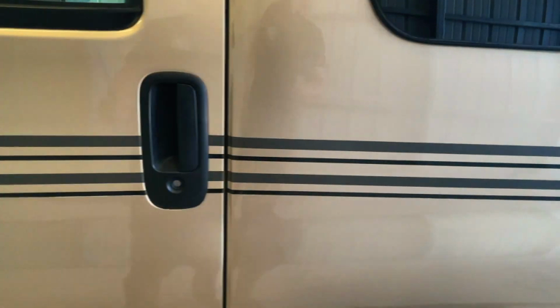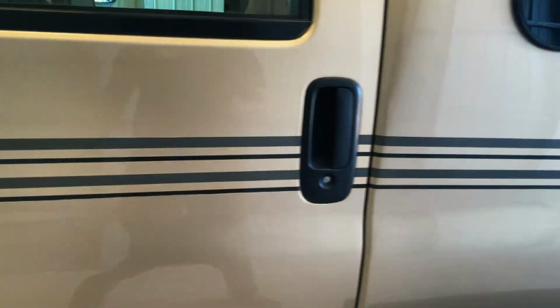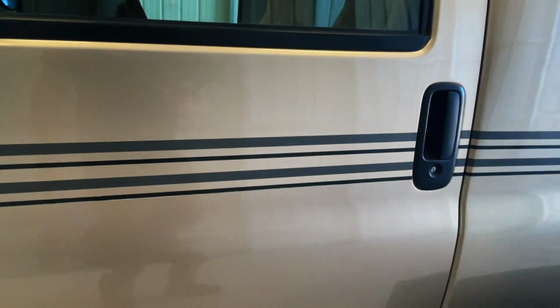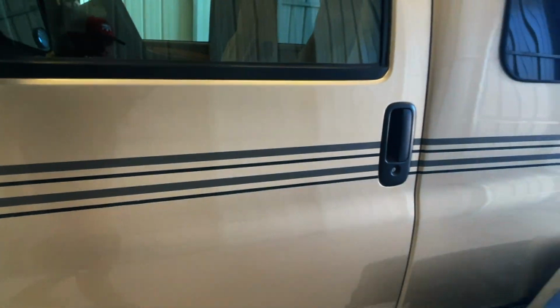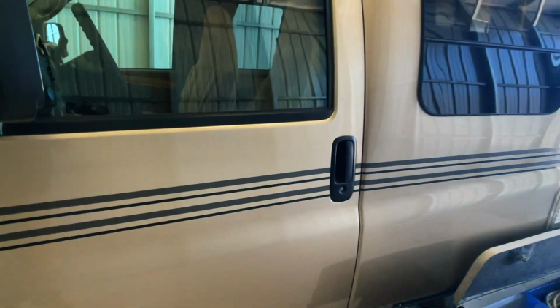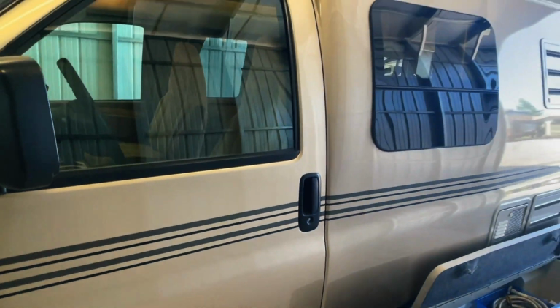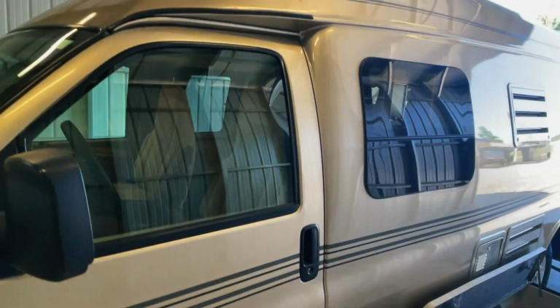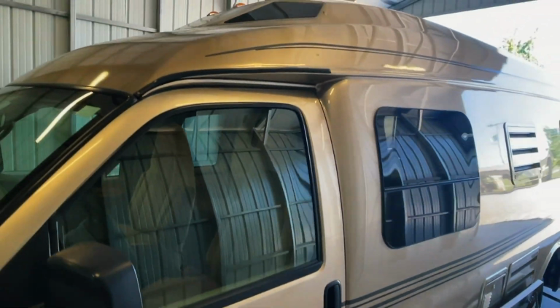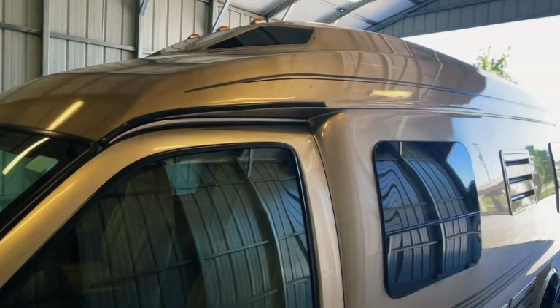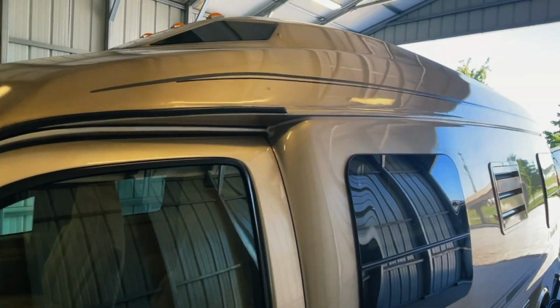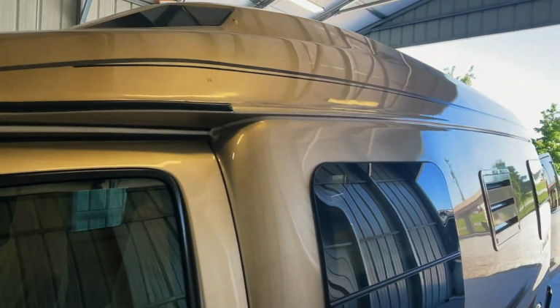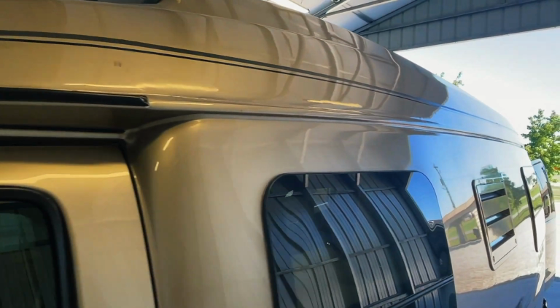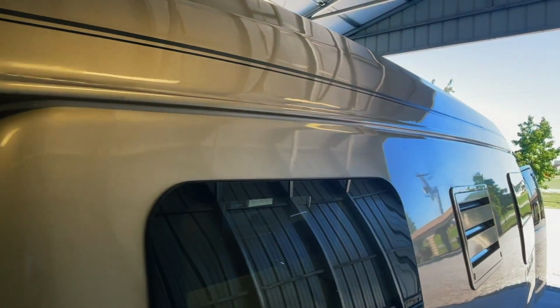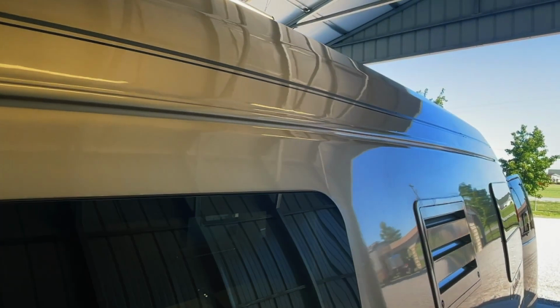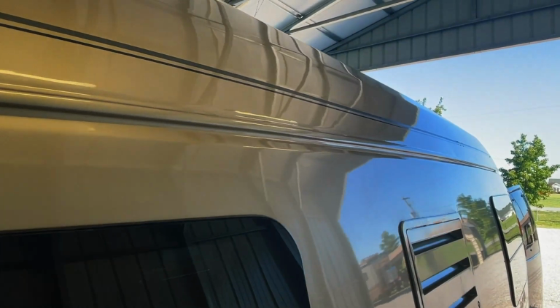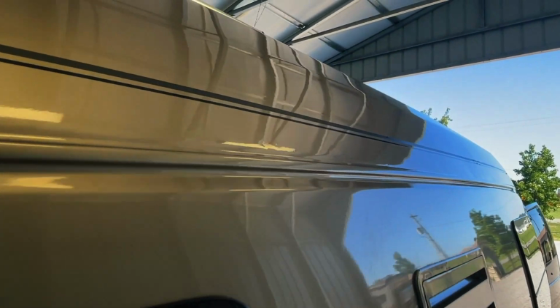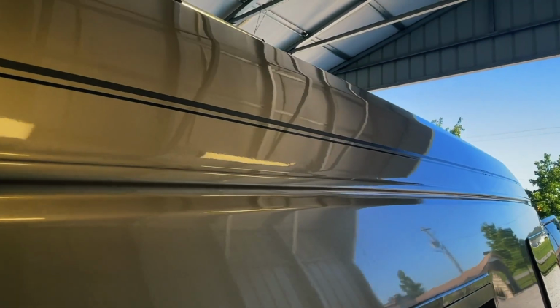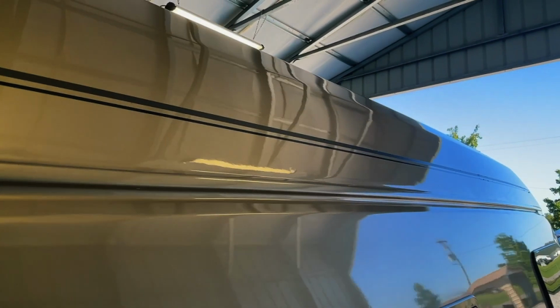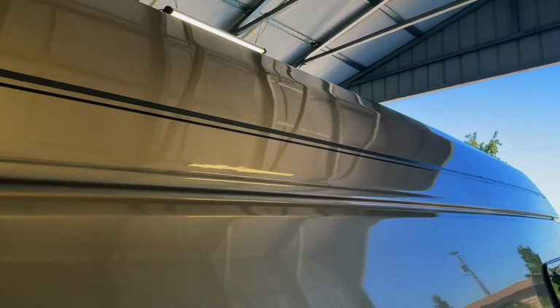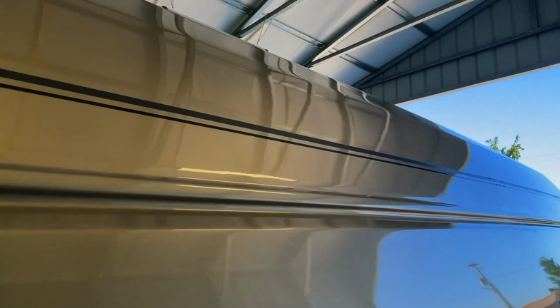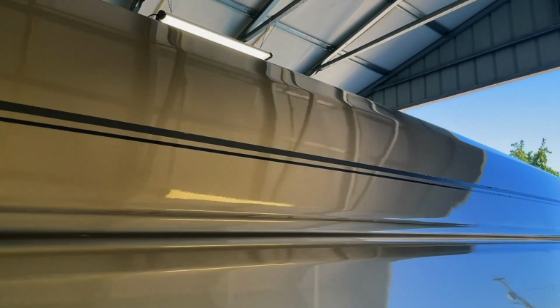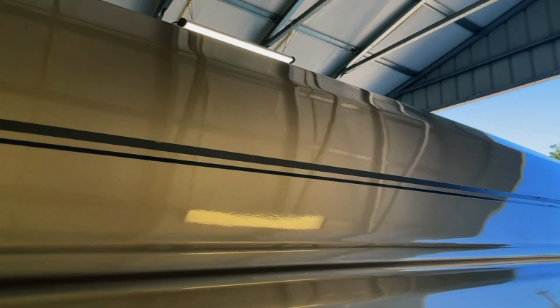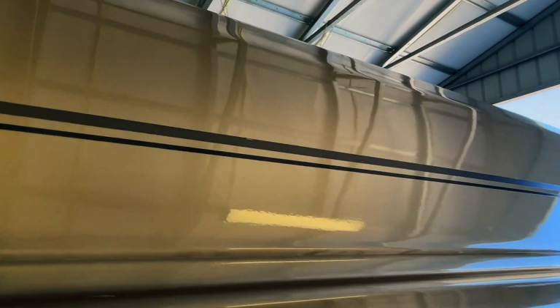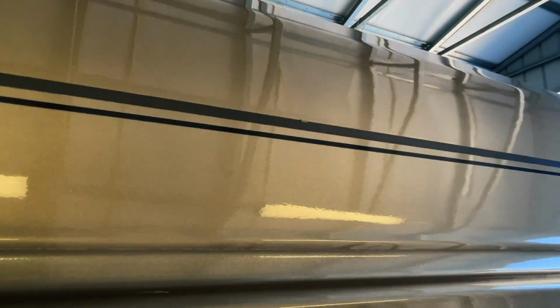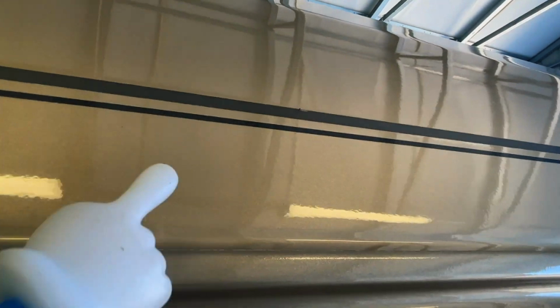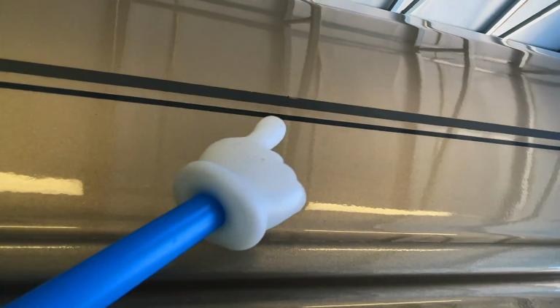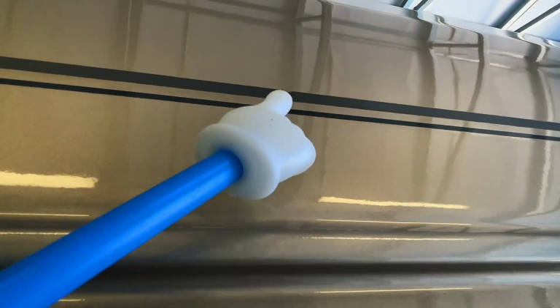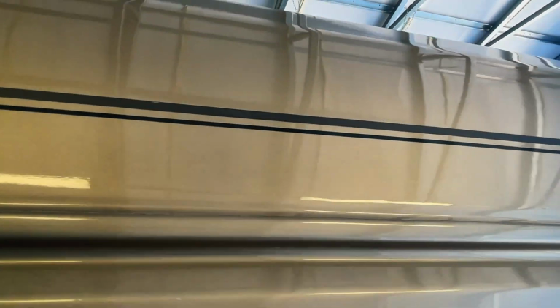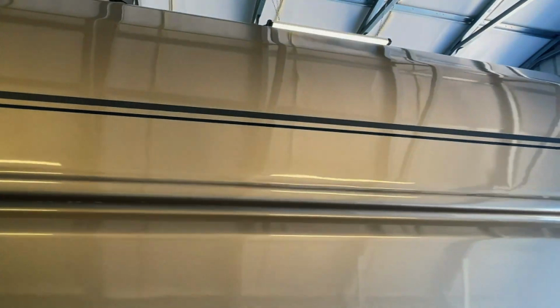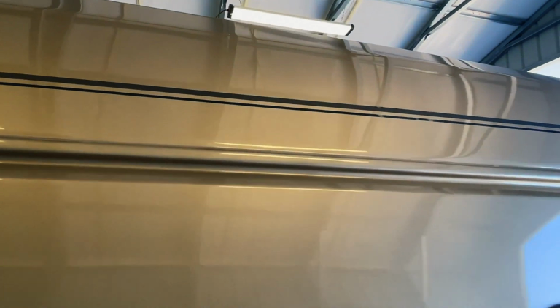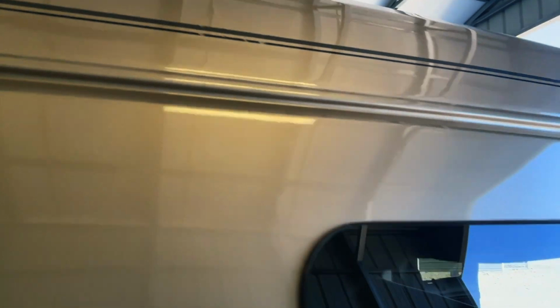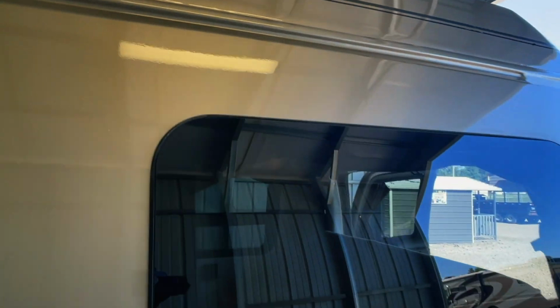We'll just take another quick look at the outside of this one. As you can see, closer up on the stripes — overall very nice, but small blemishes like that here and there. But all in all, this is a very, very good looking Roadtrek.